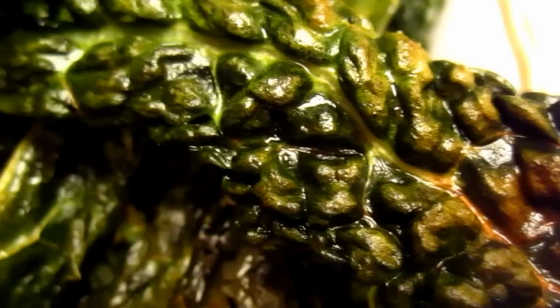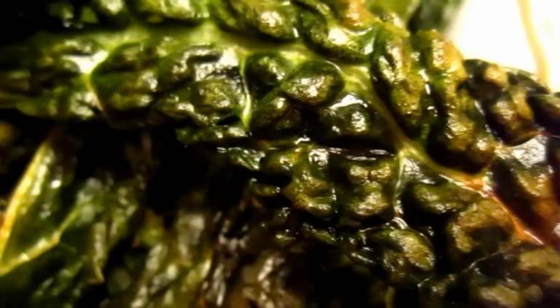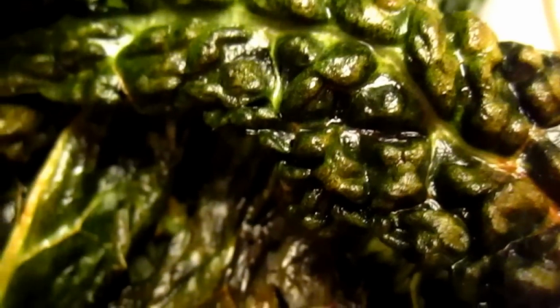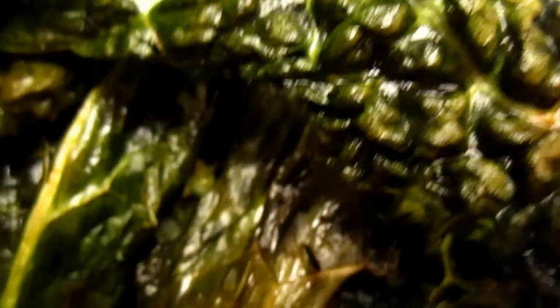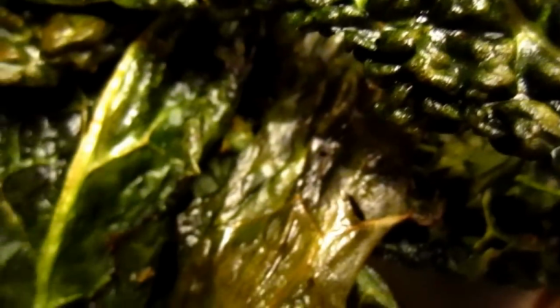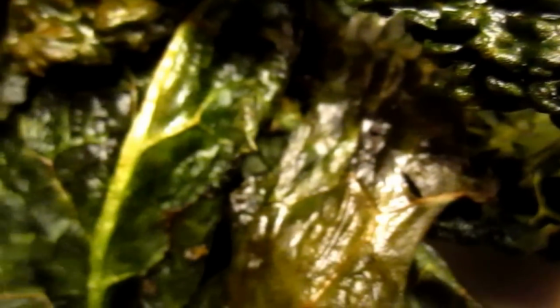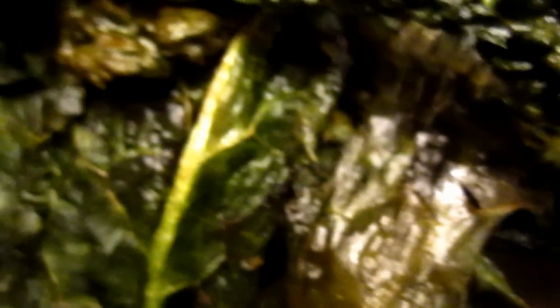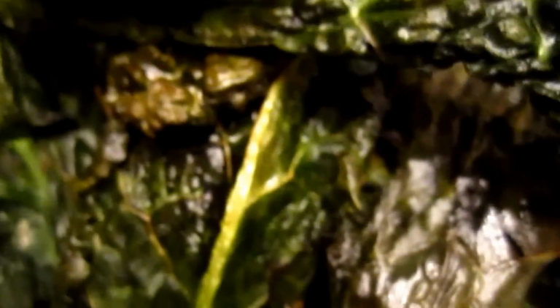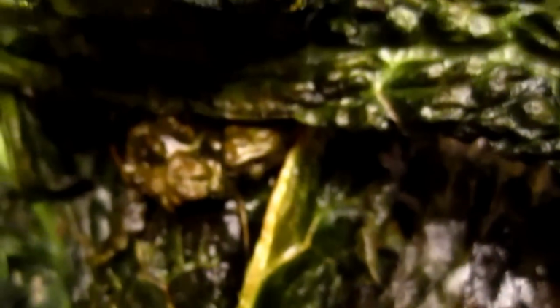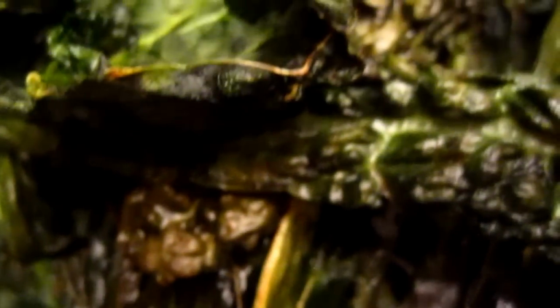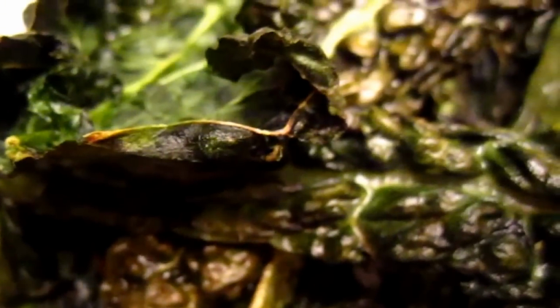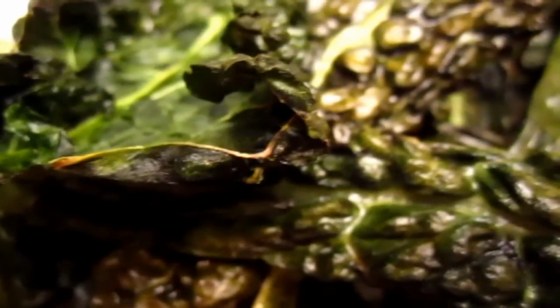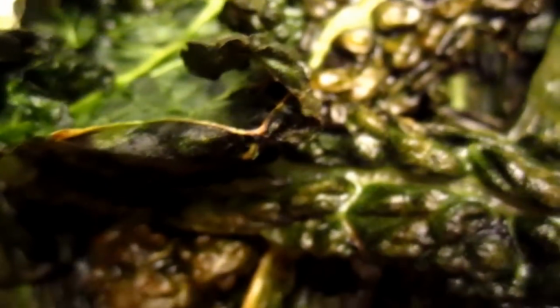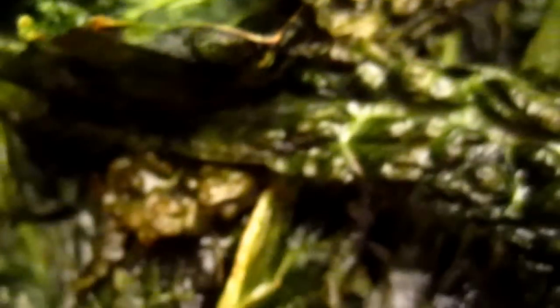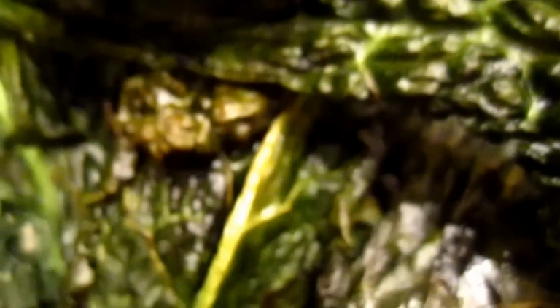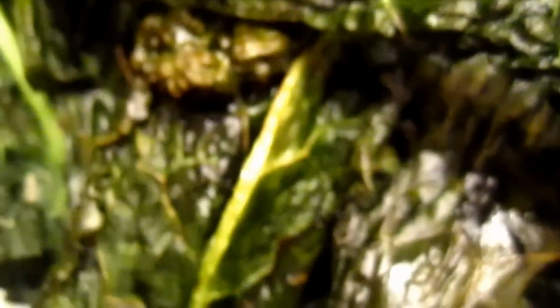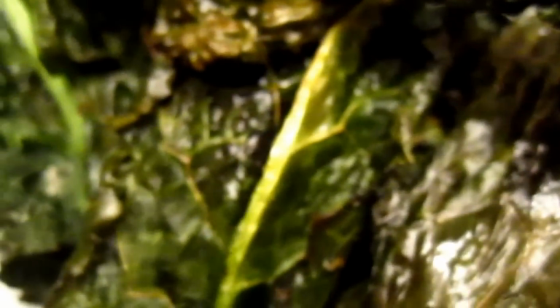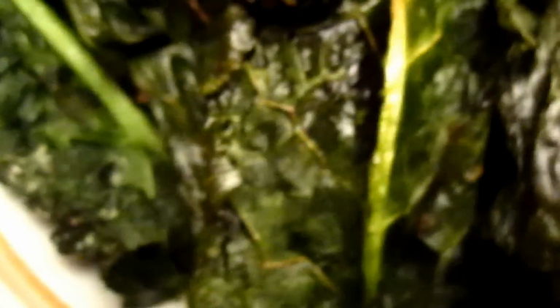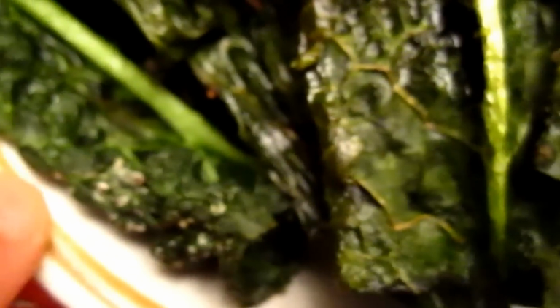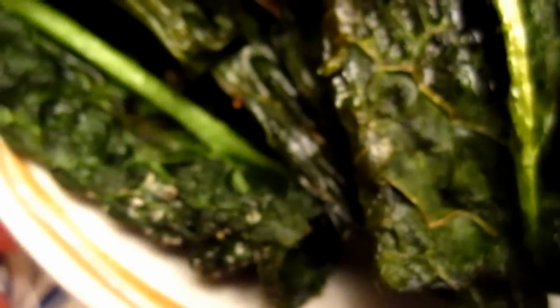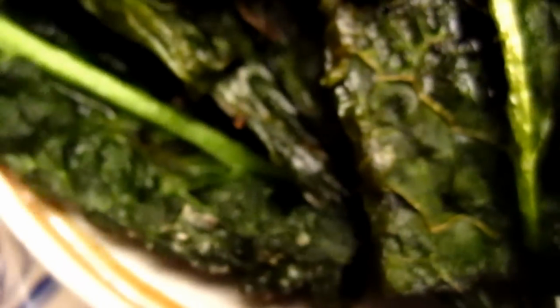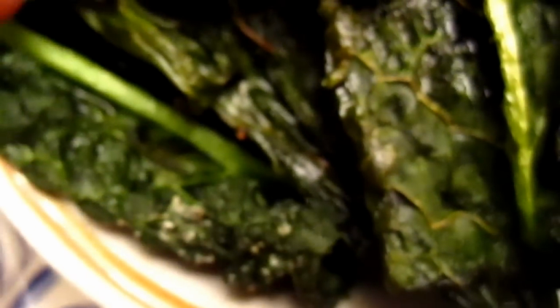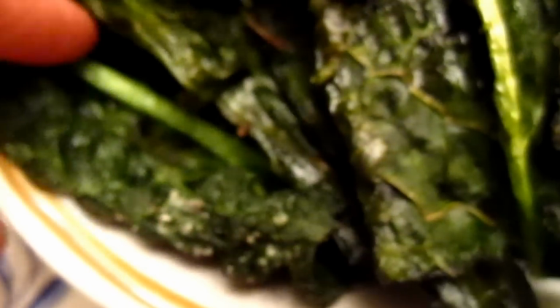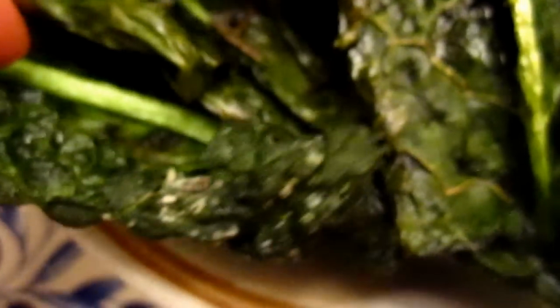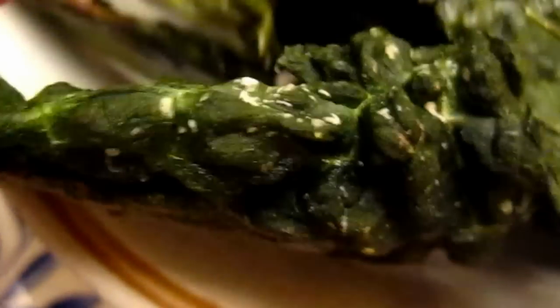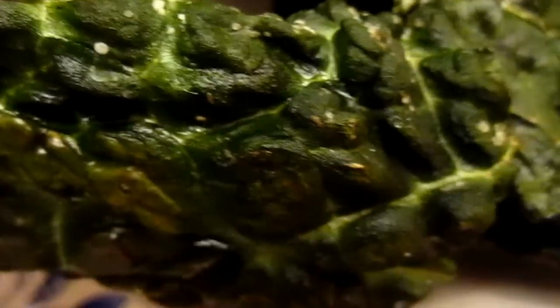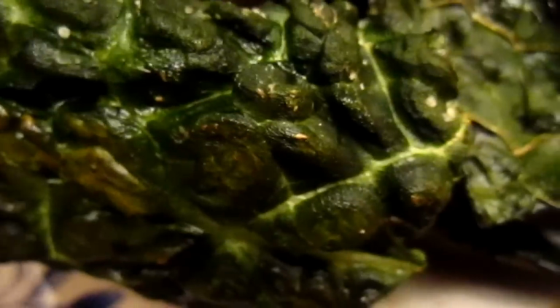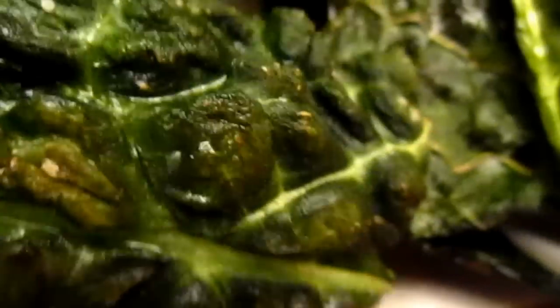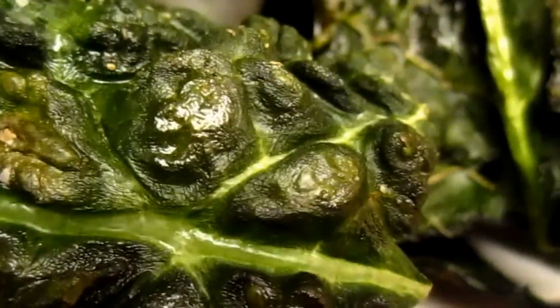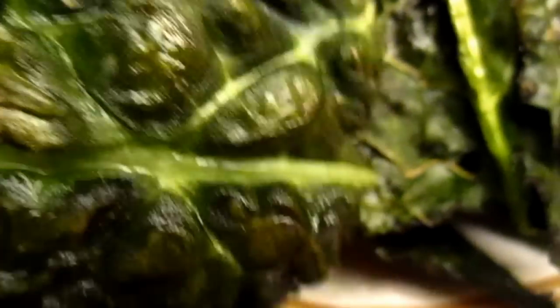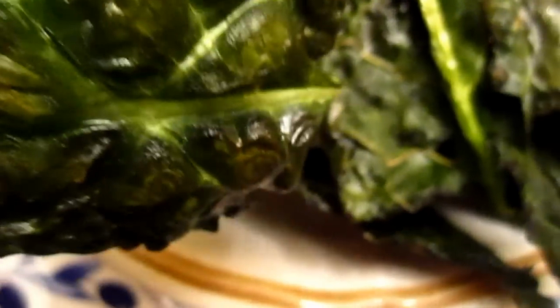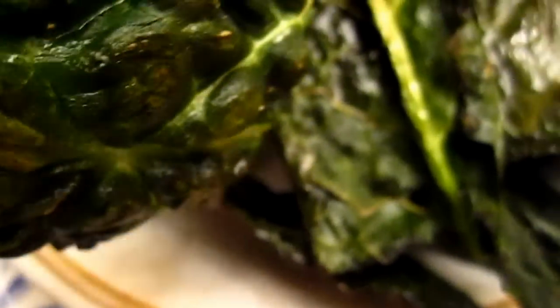This is vegetable chips. We put them into the oven and baked for a few minutes and they come out so wonderful. Vegetable chips — kale.